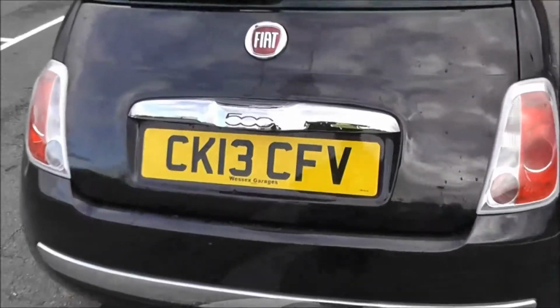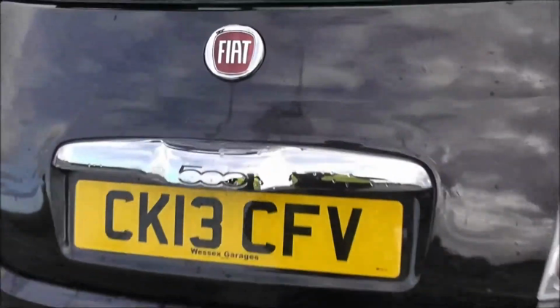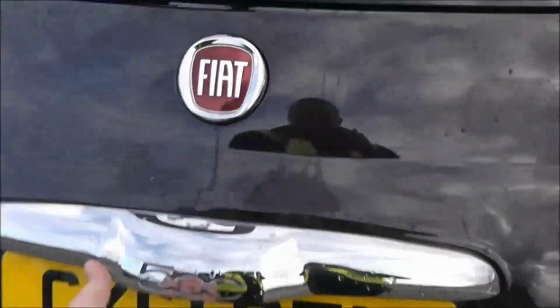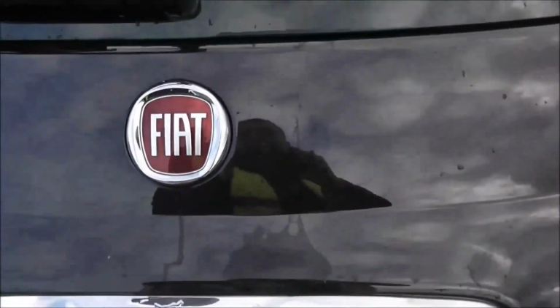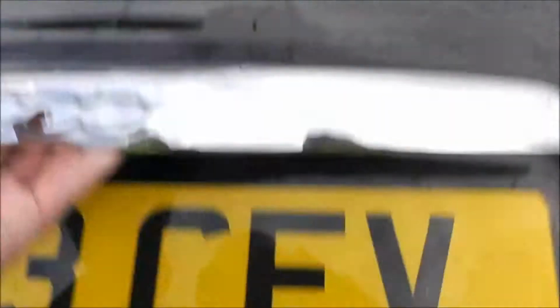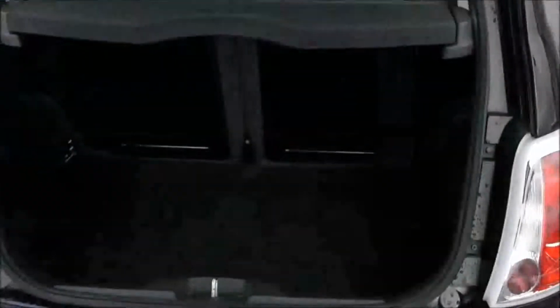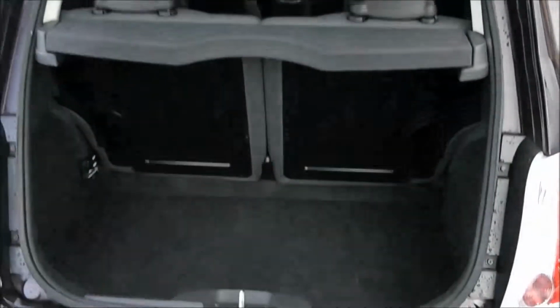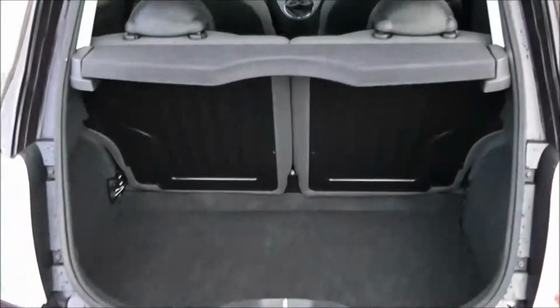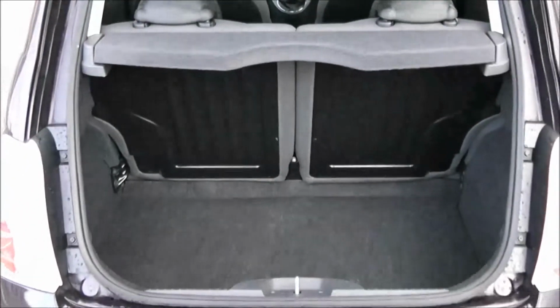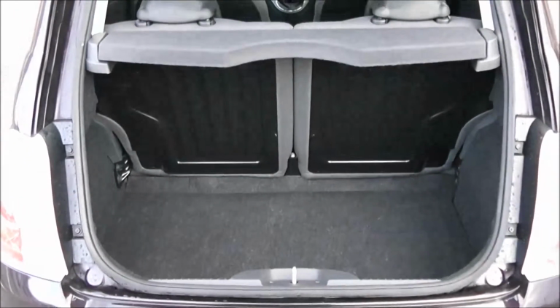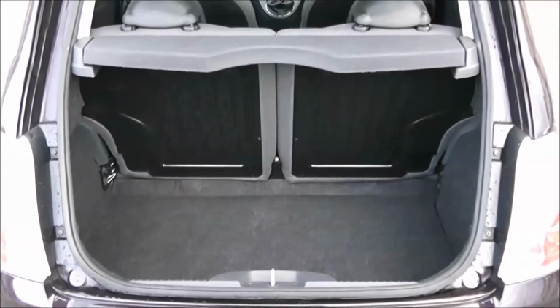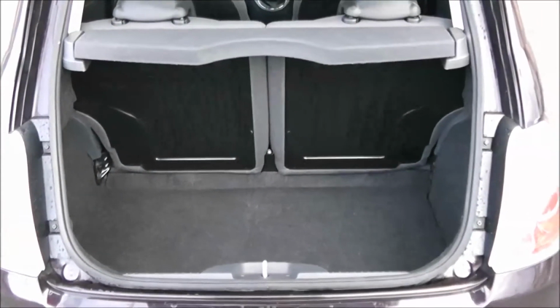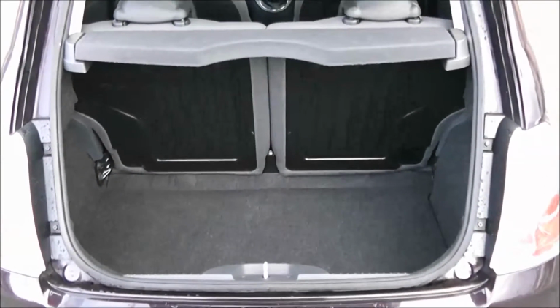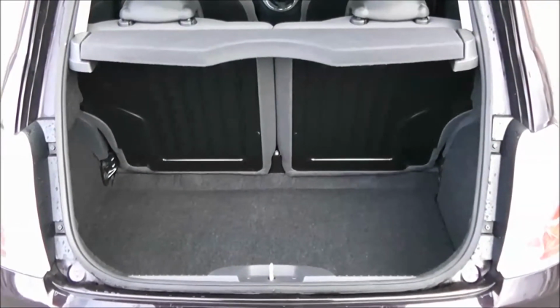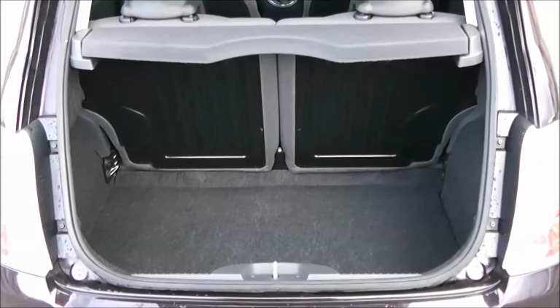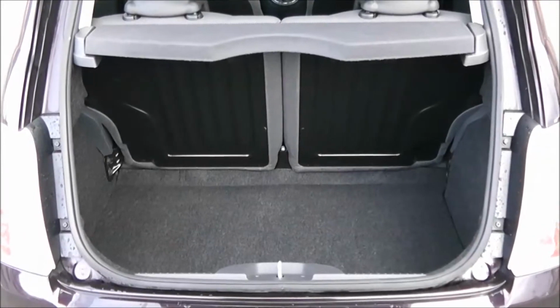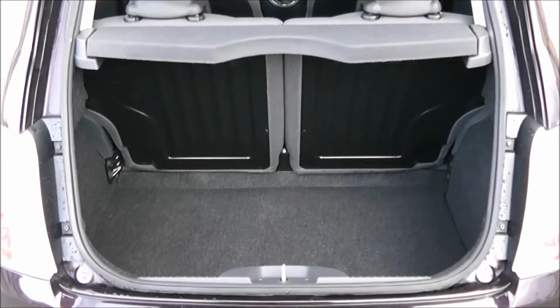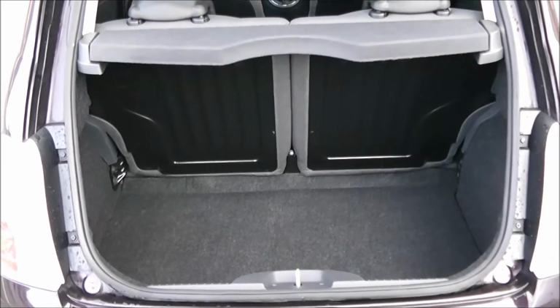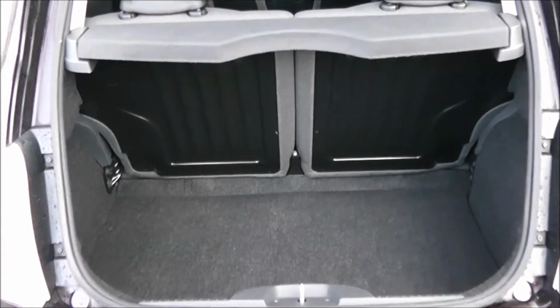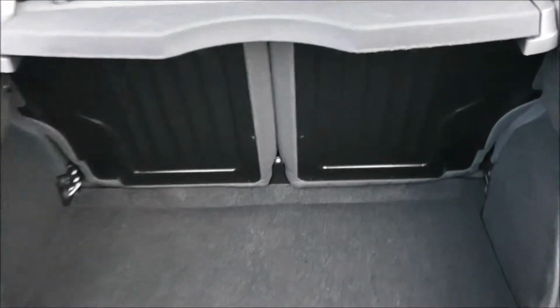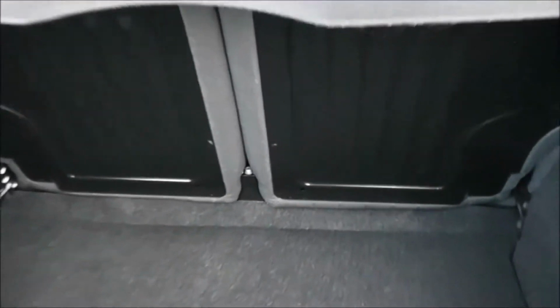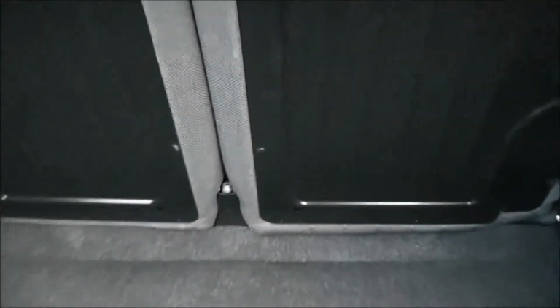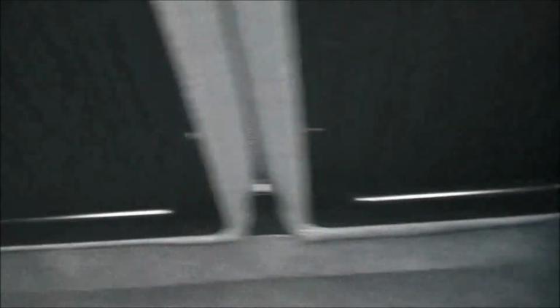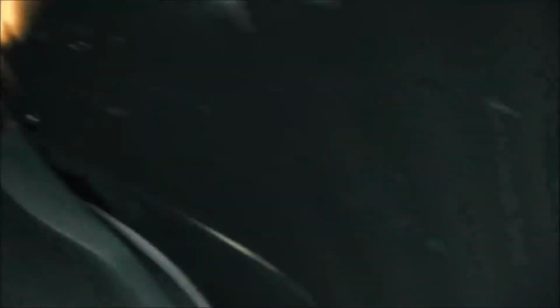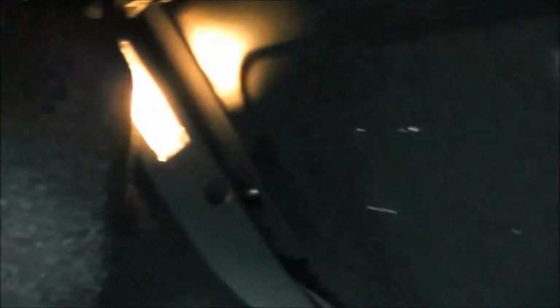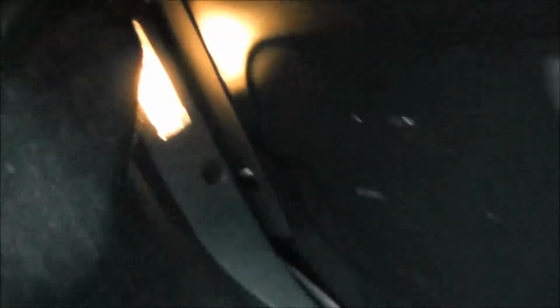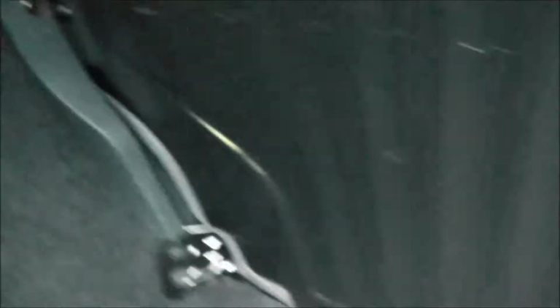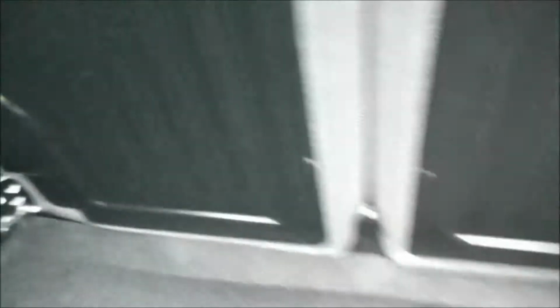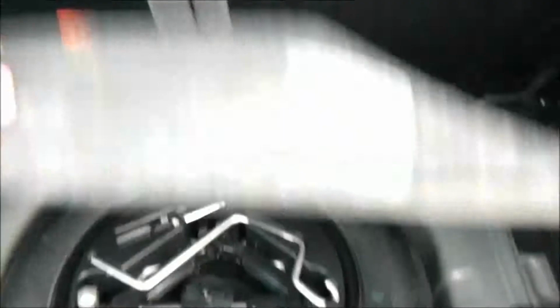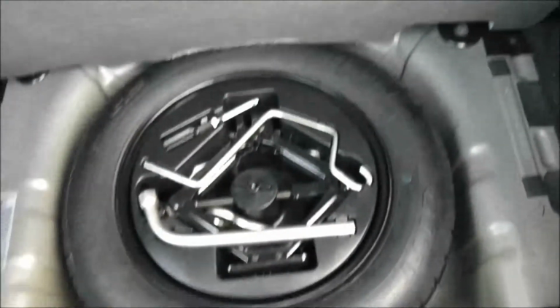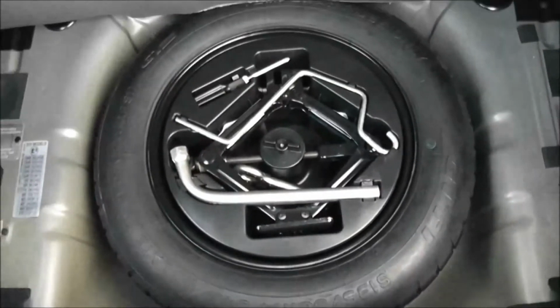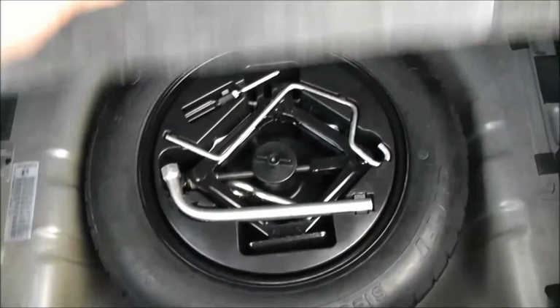I'm going to go inside now, starting with the boot. You've got a decent sized boot space there with a 50/50 rear seat split, should you need to pop the seats down to accommodate some extra luggage. You've got a courtesy interior light to the left hand side and a spare tyre underneath.